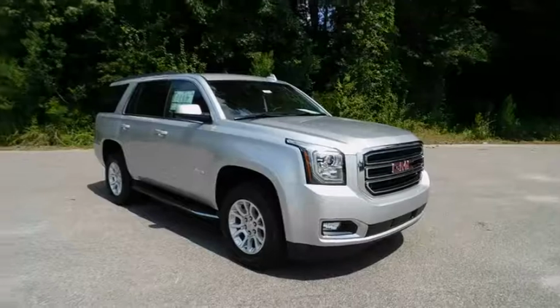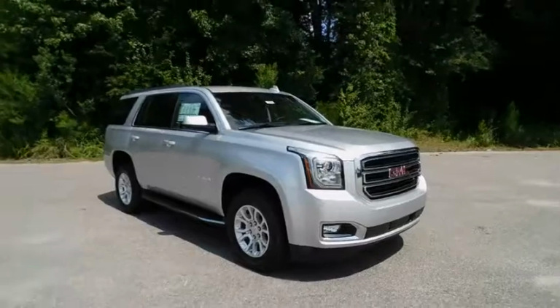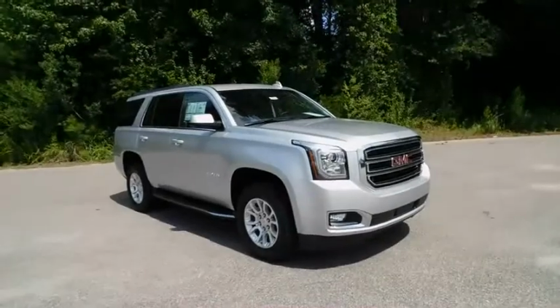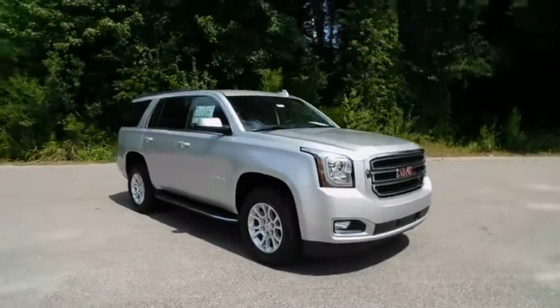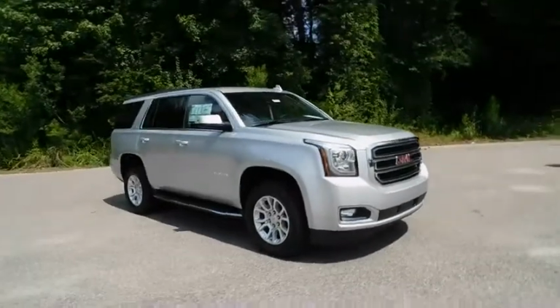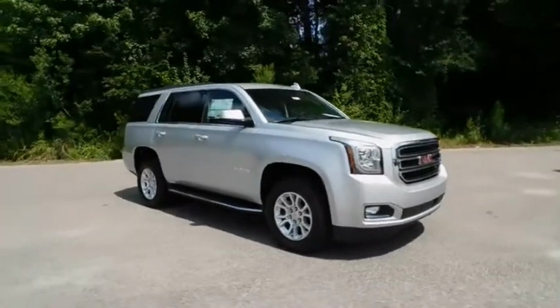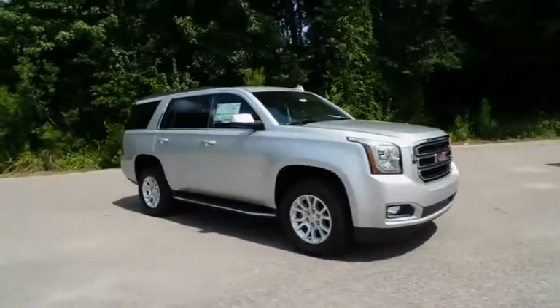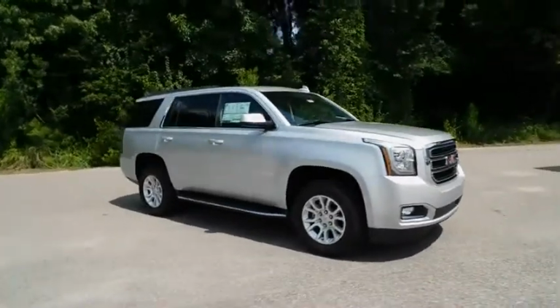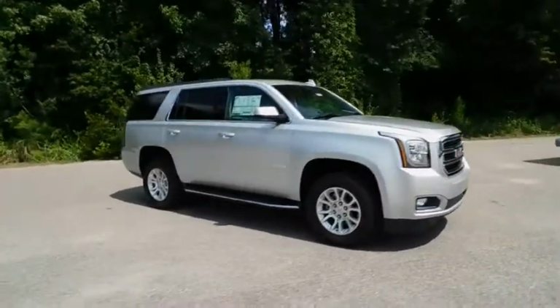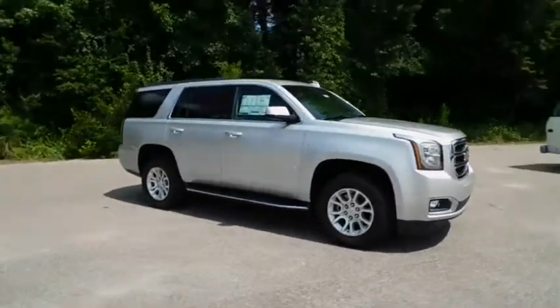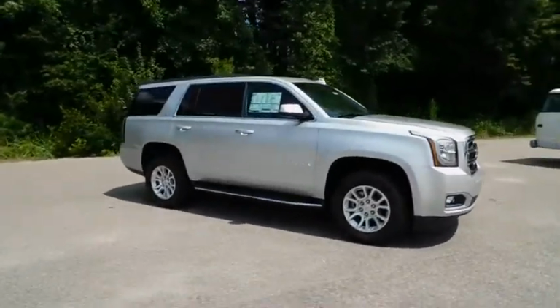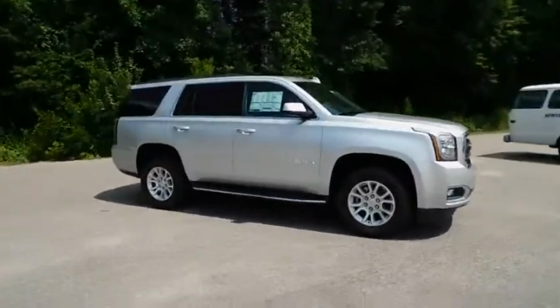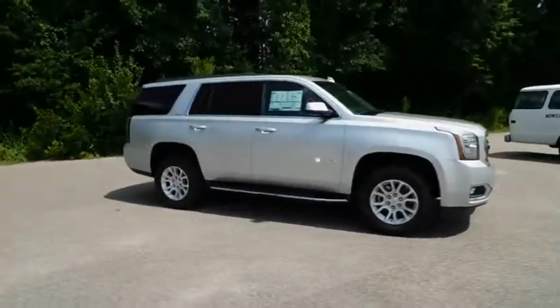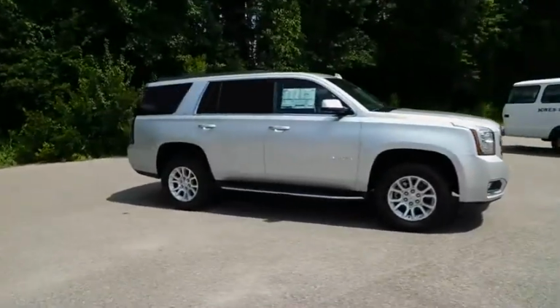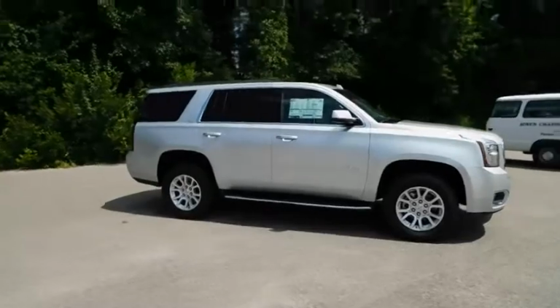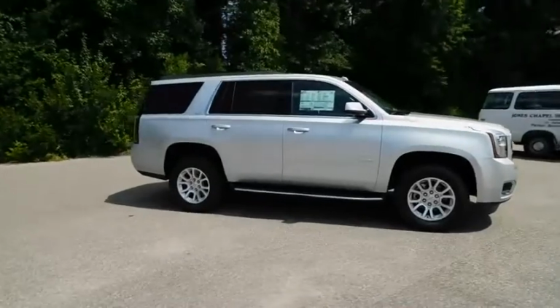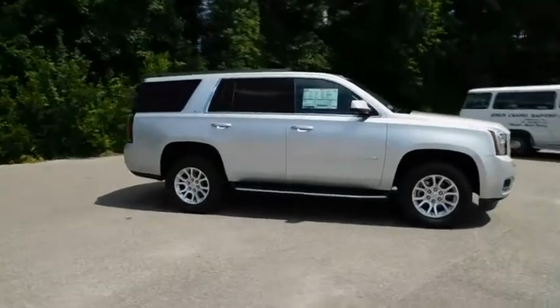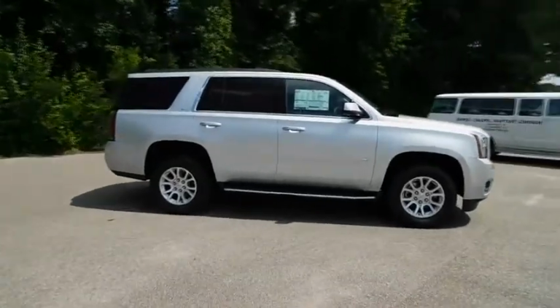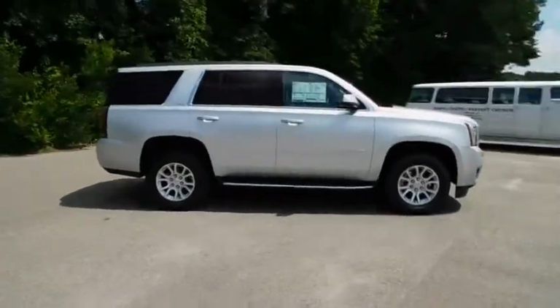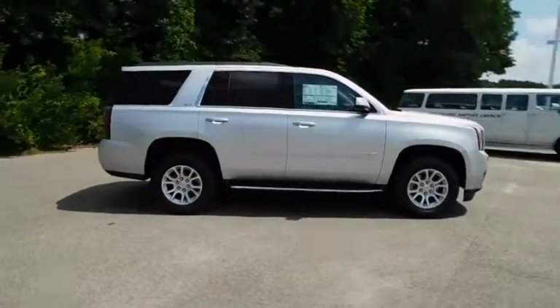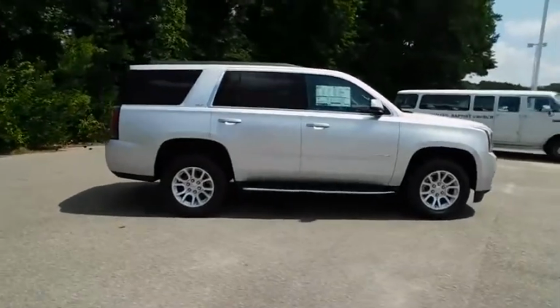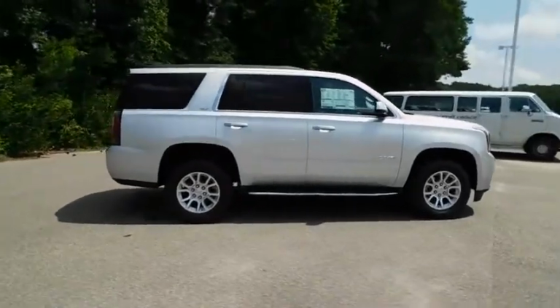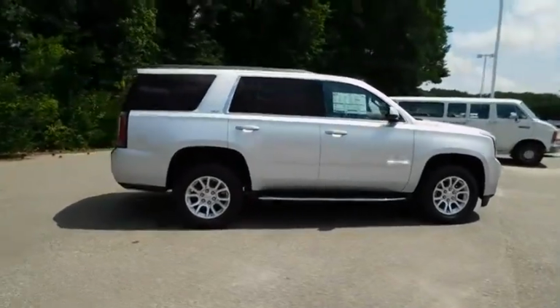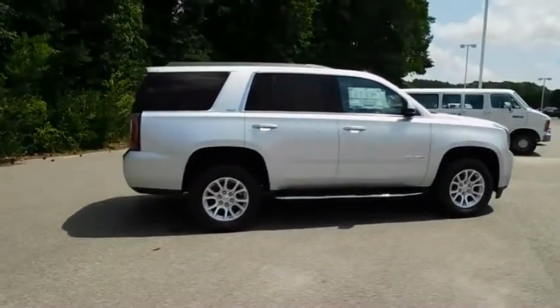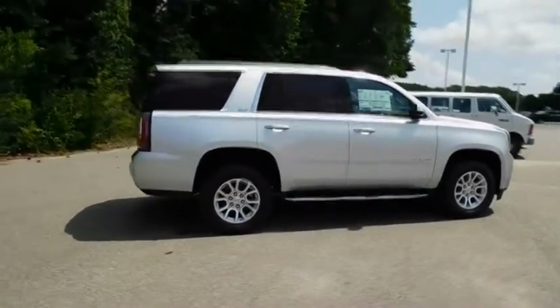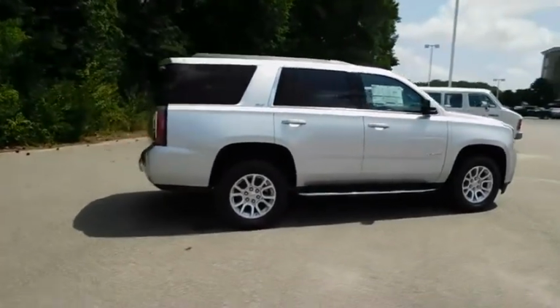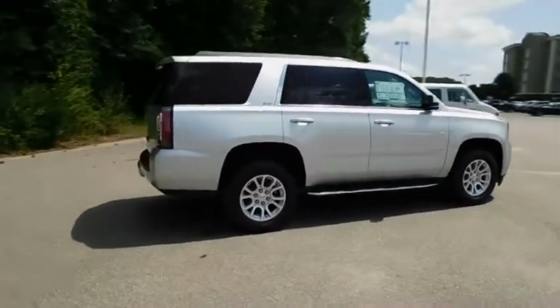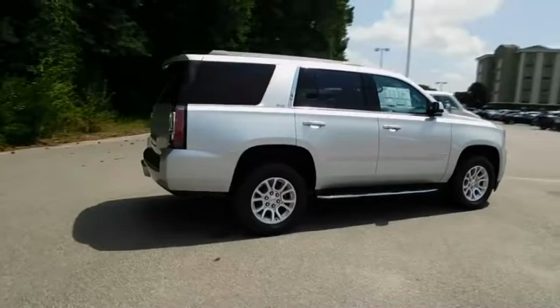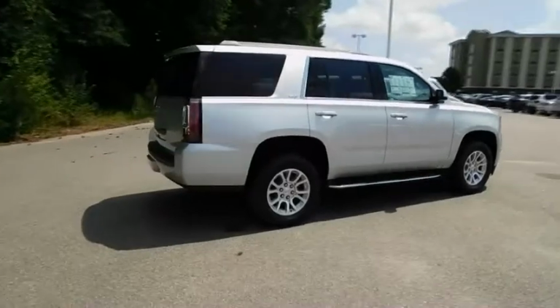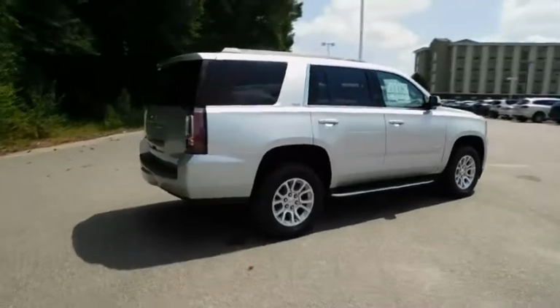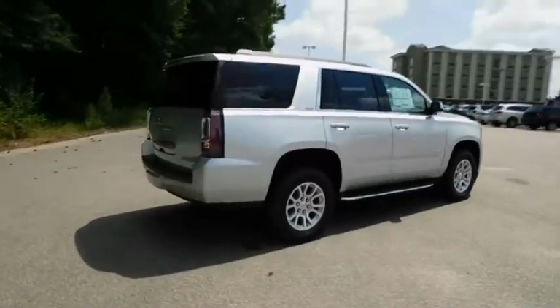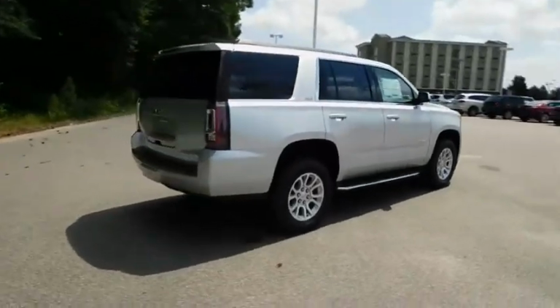The 2017 GMC Yukon. Peace of mind comes standard with GMC's 100,000 mile five-year powertrain warranty and Yukon's five-star frontal crash test rating.